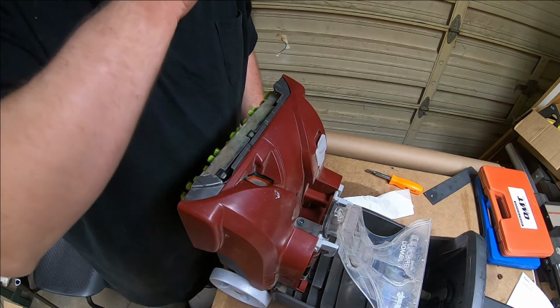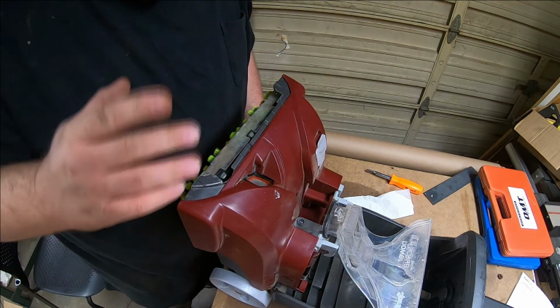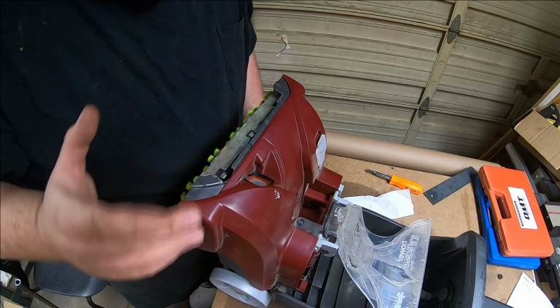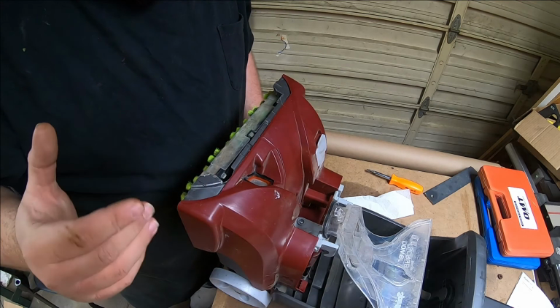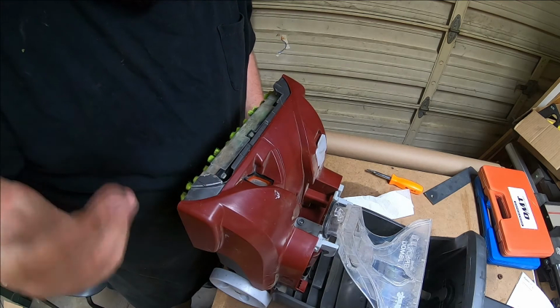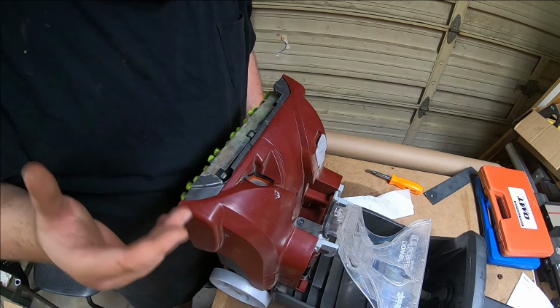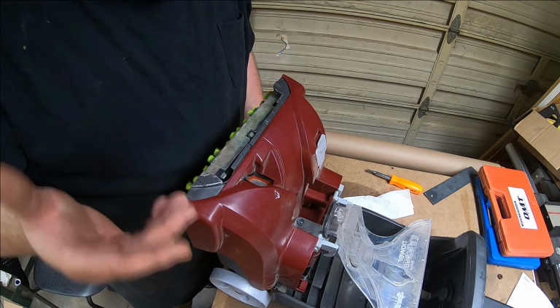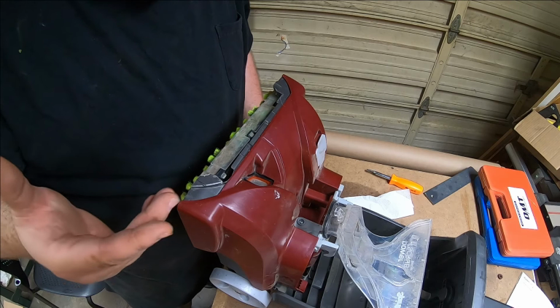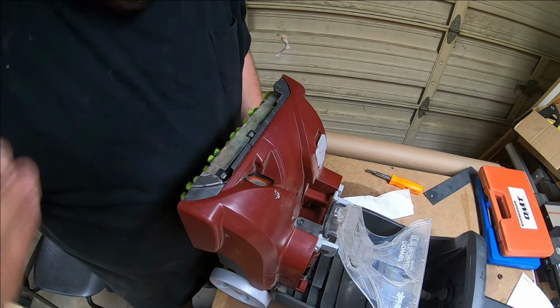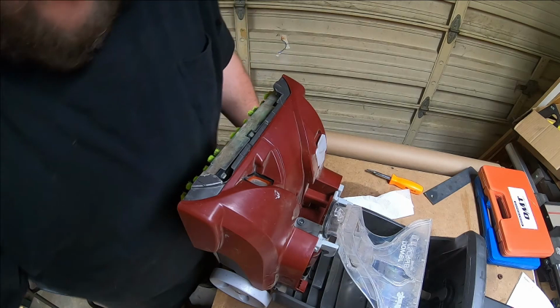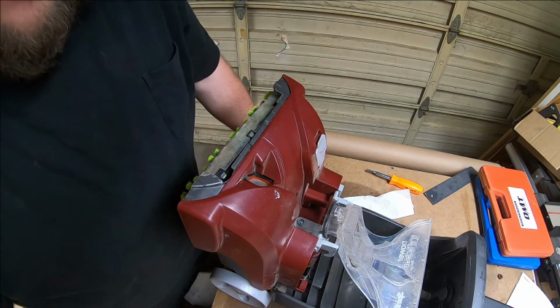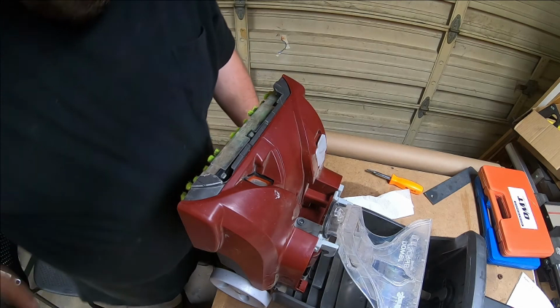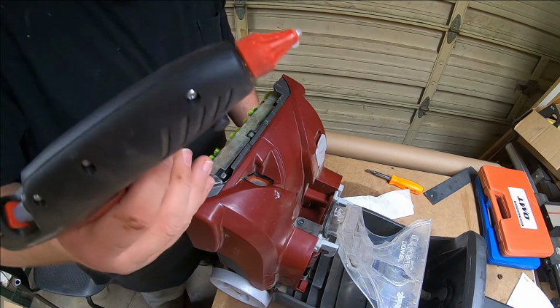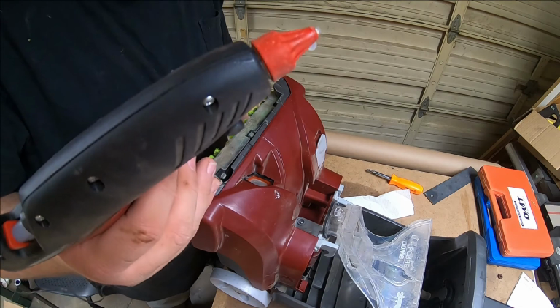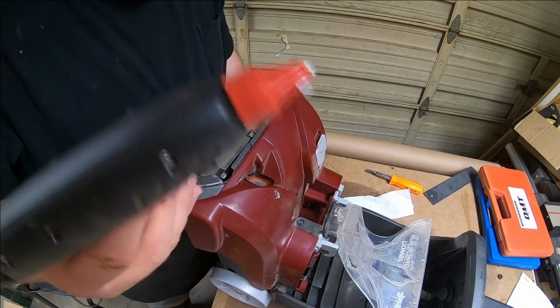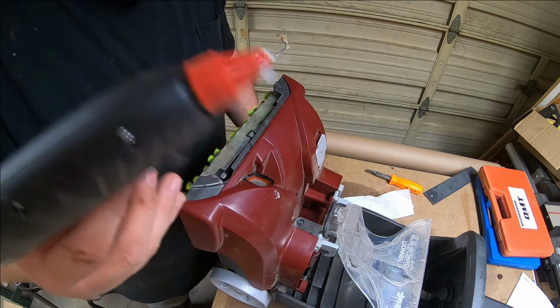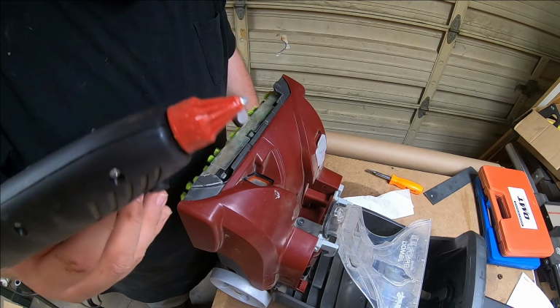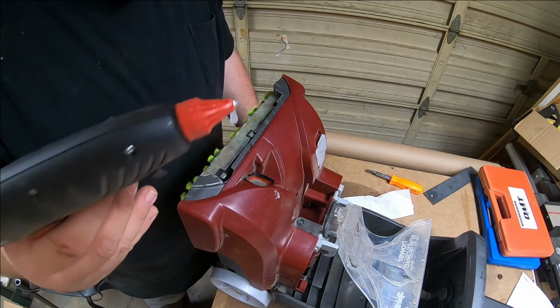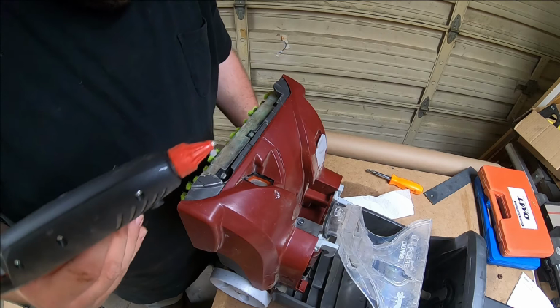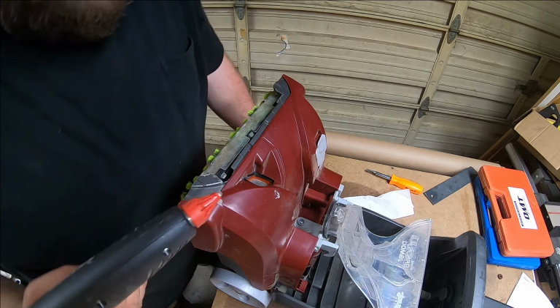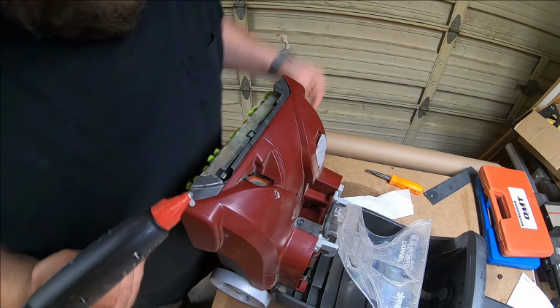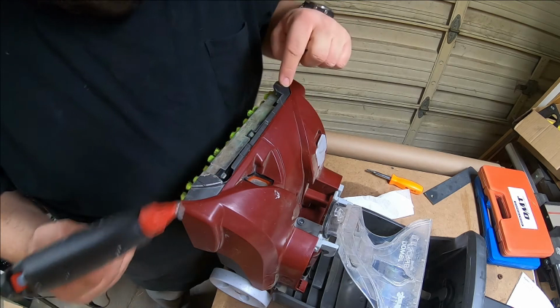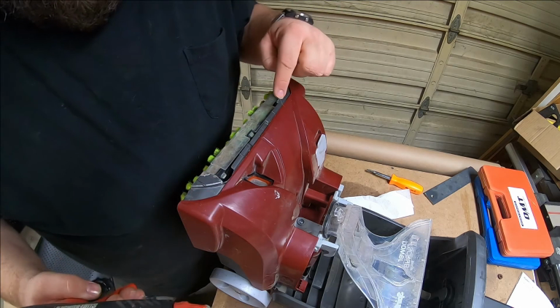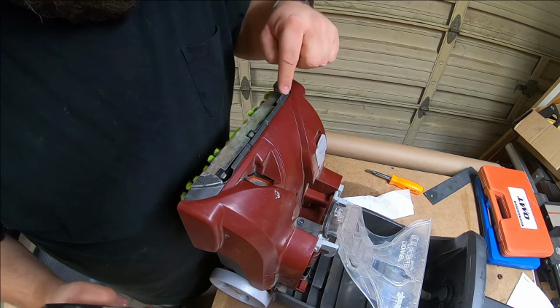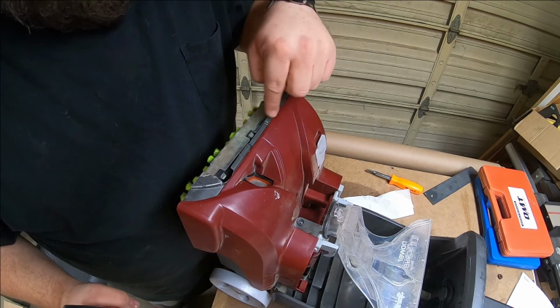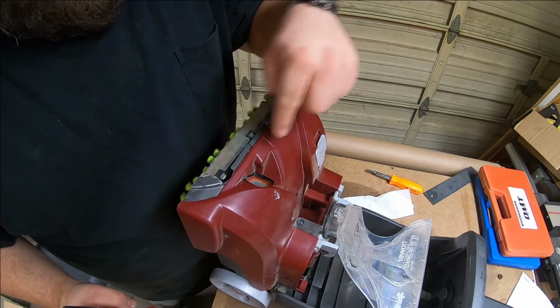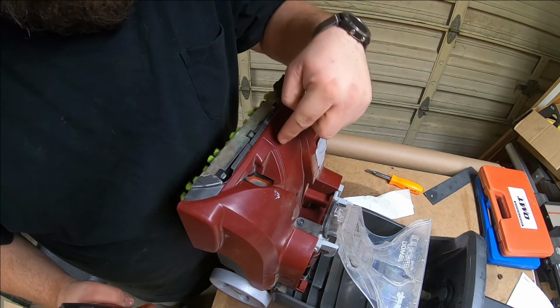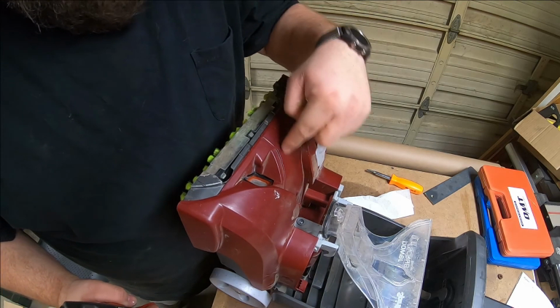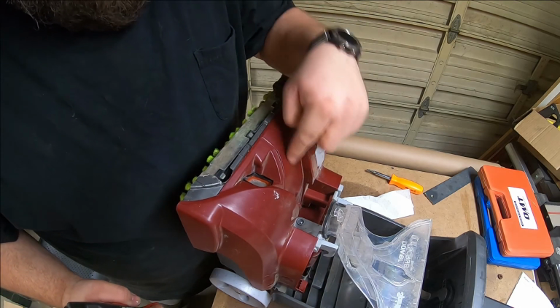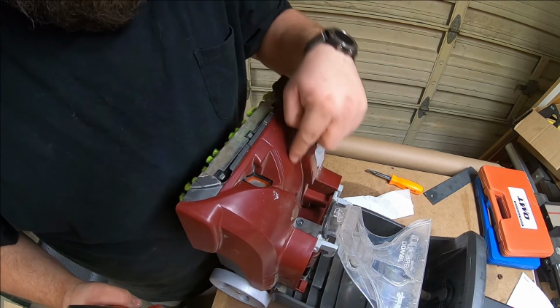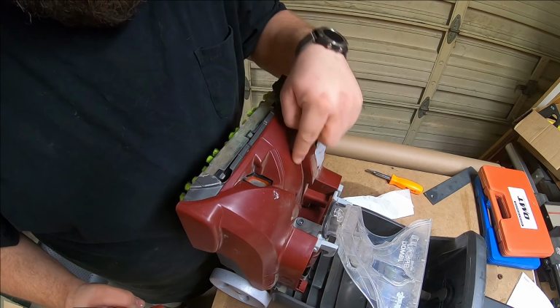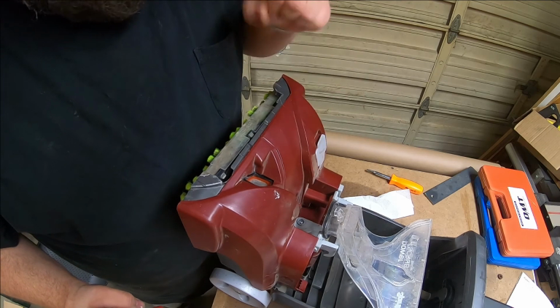I thought to myself, well Travis, you can't find the epoxy, but you know what you can find? A glue gun. We don't need to be that permanent. So I'm going to put a big glob here, here, and right here — maybe it'll stick.